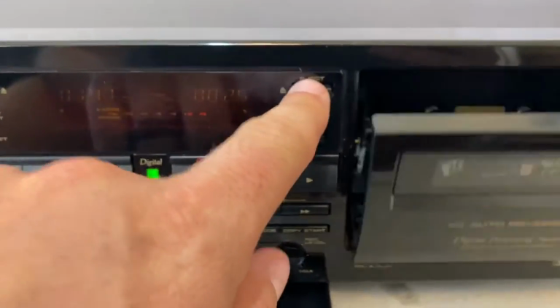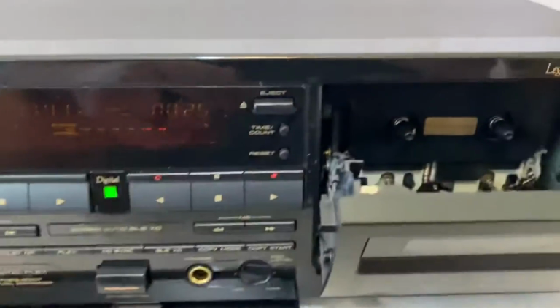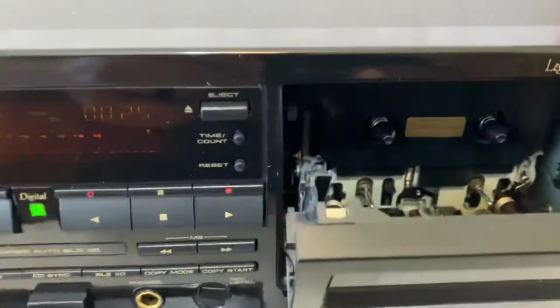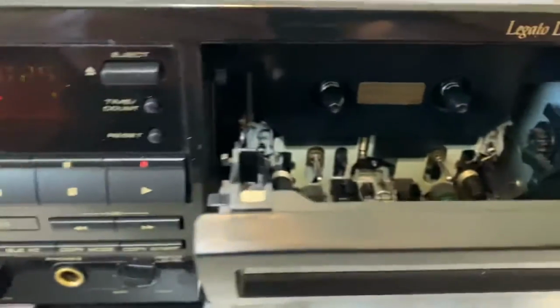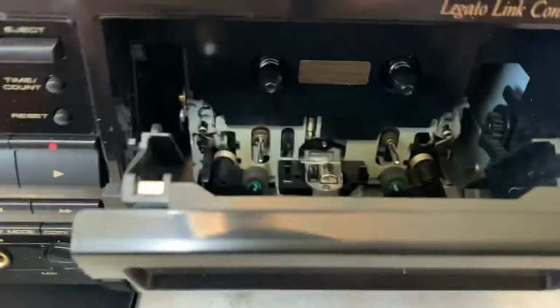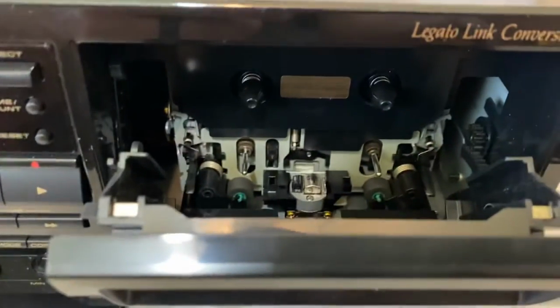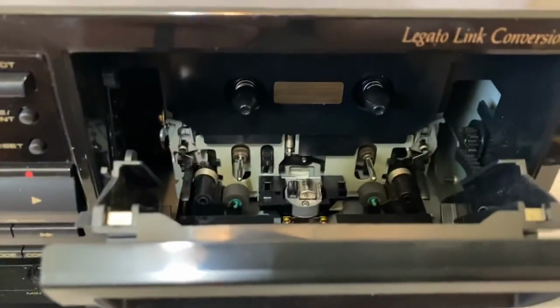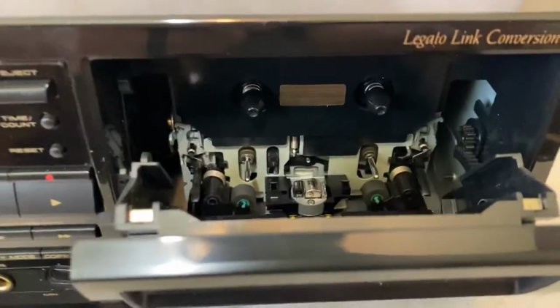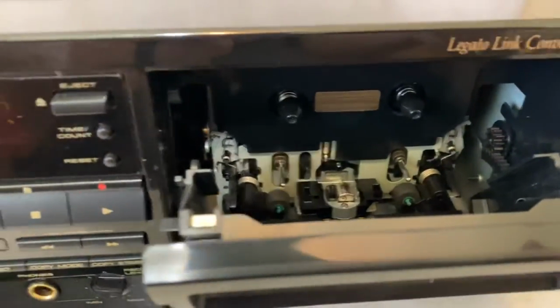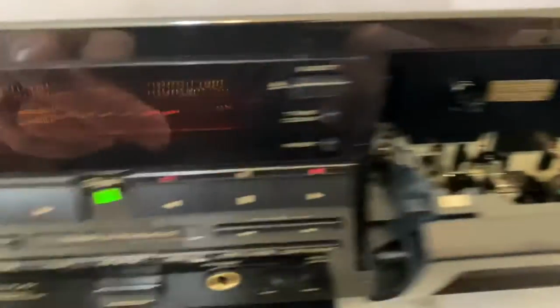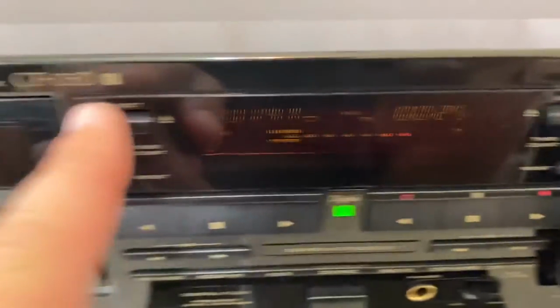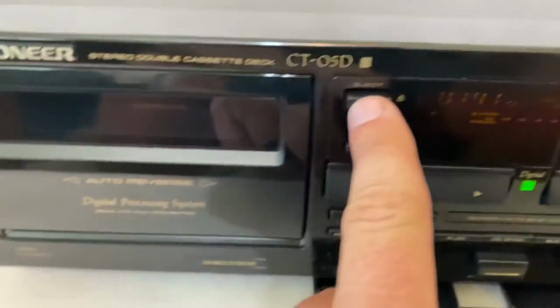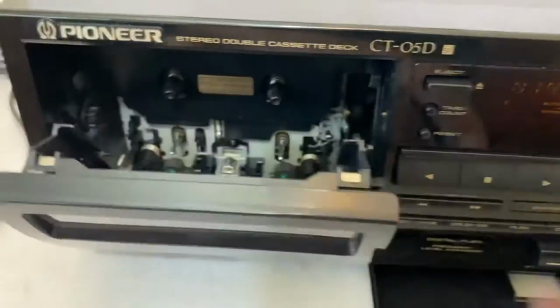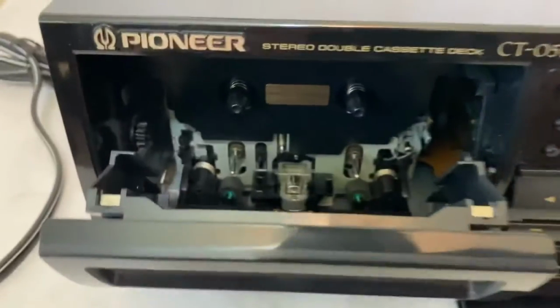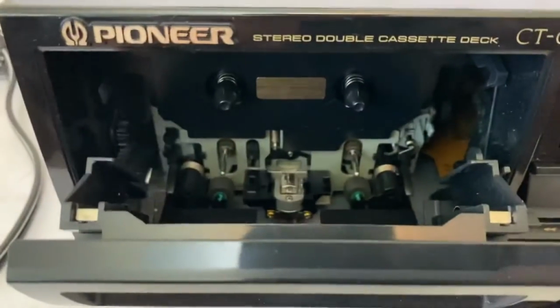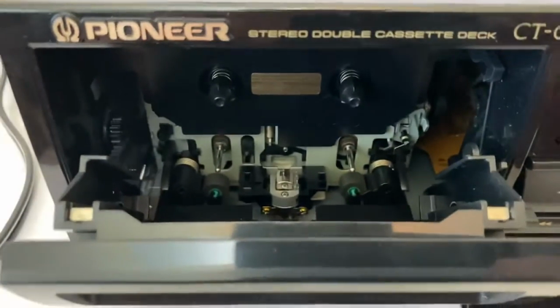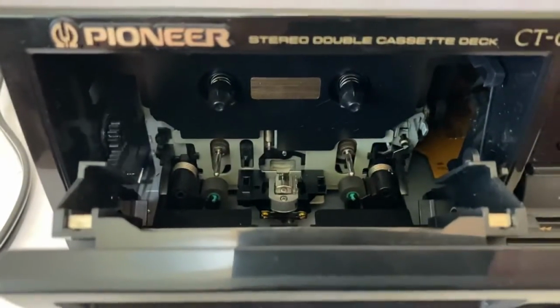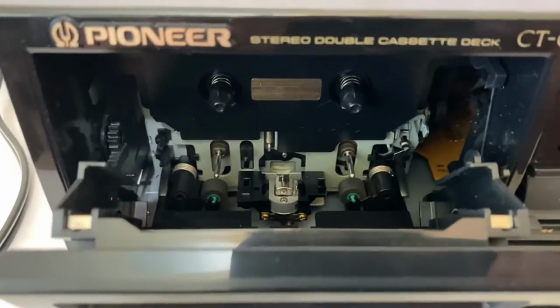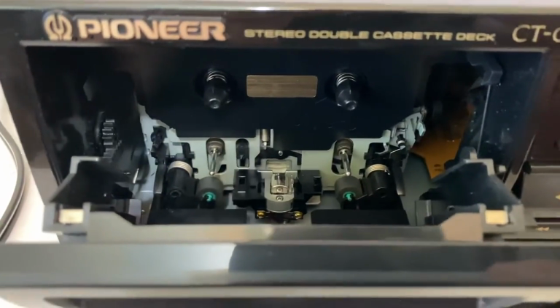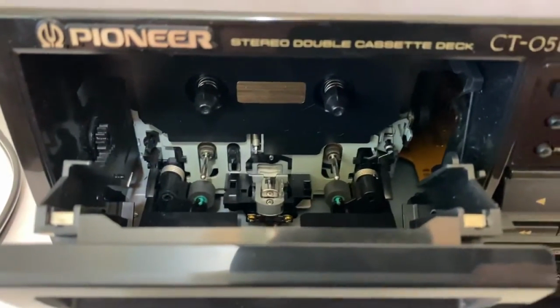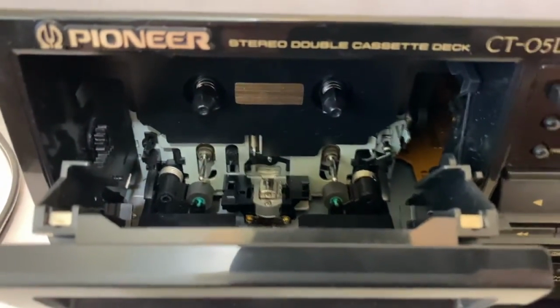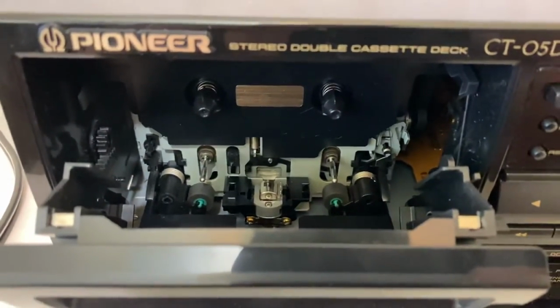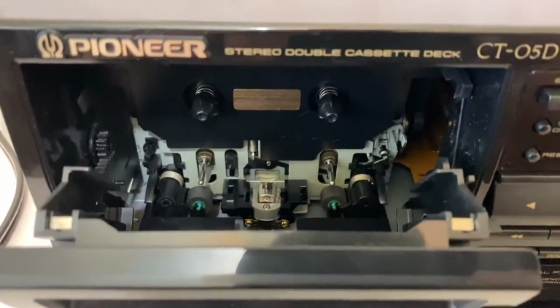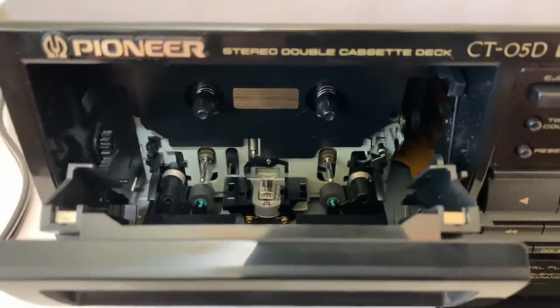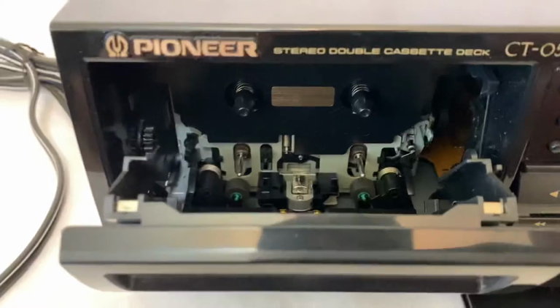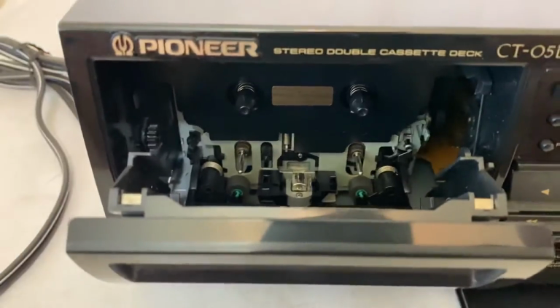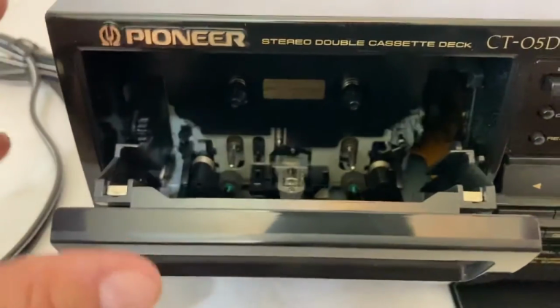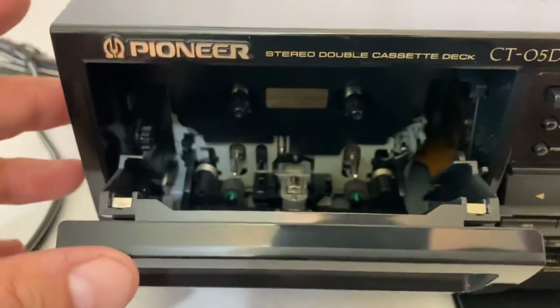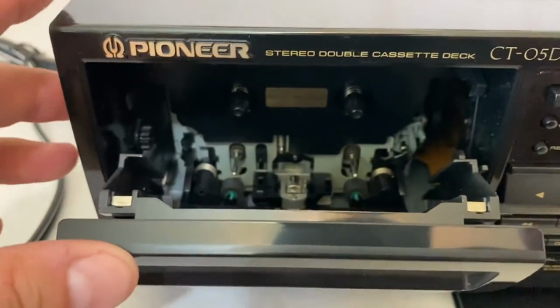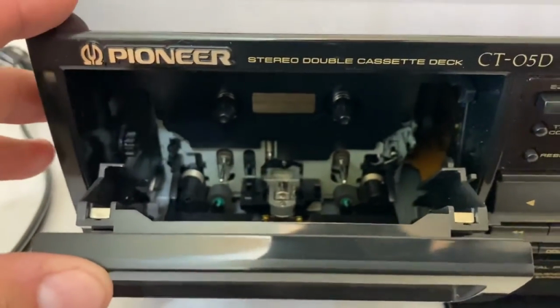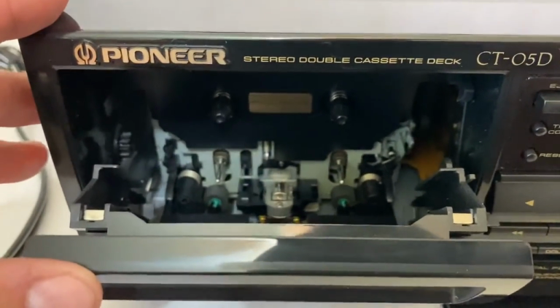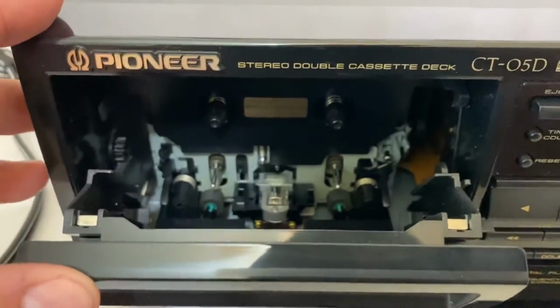Both decks work great. This thing is in excellent condition, and I have nothing but good things to say about it. I listened to a few tapes that I had on hand, and they sounded excellent. I recorded with it and tested that as well.